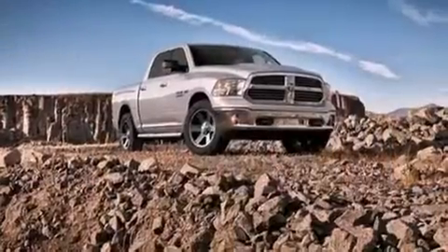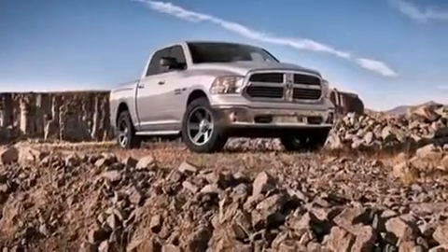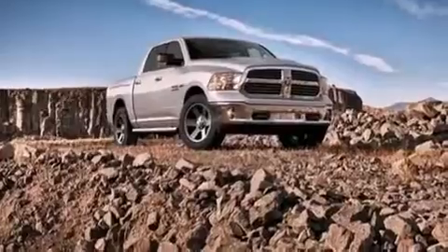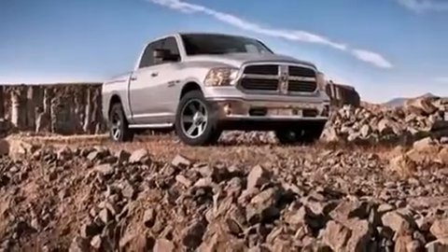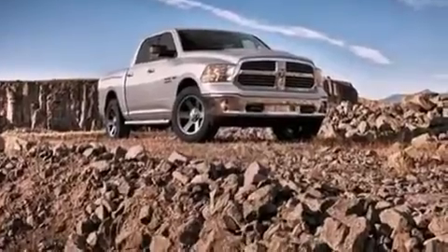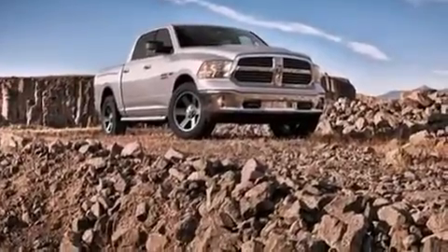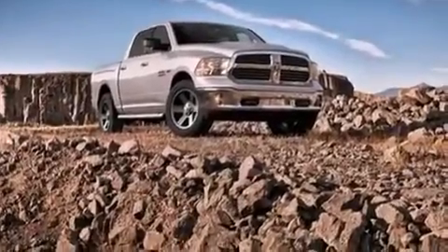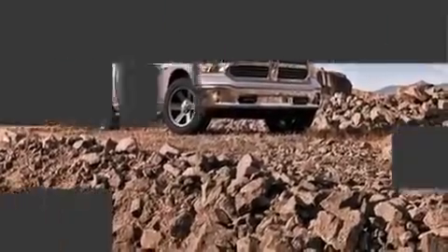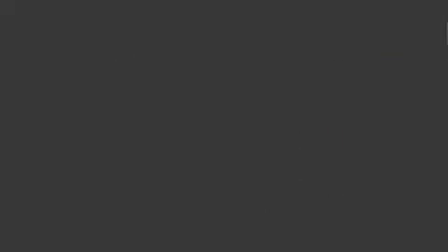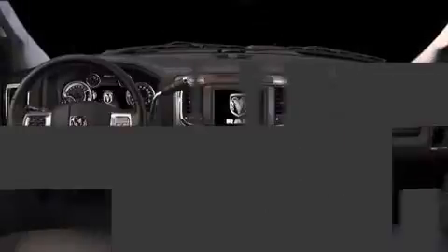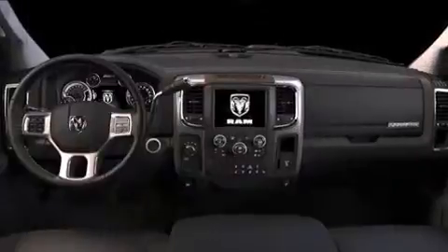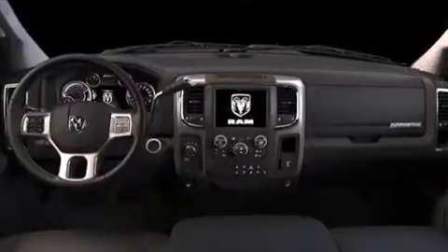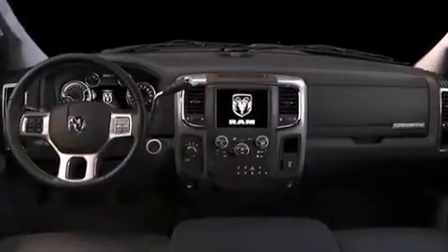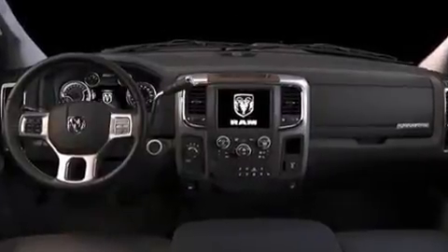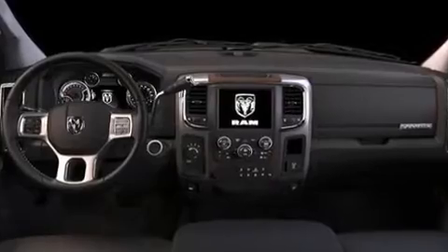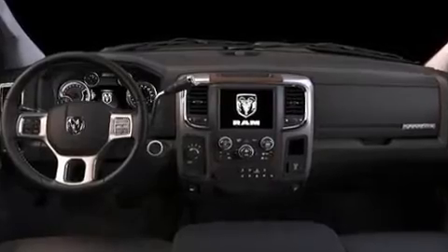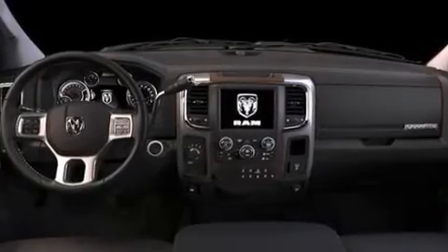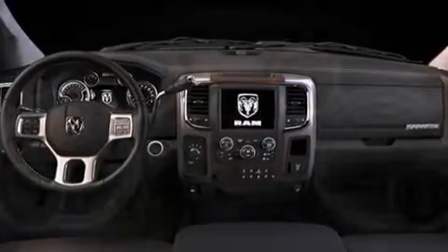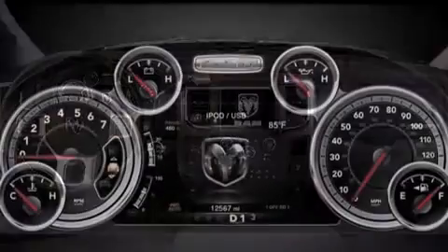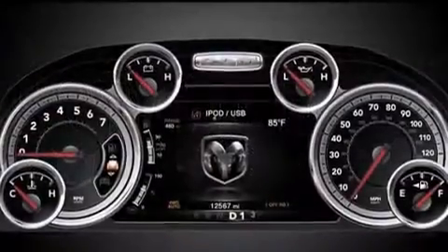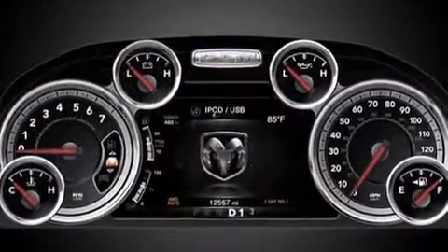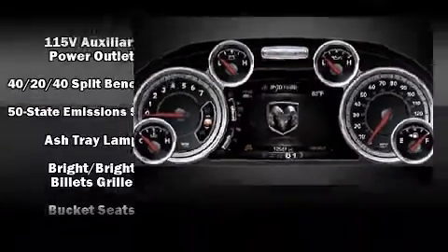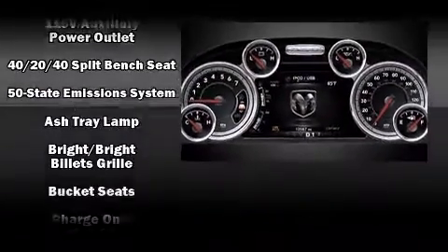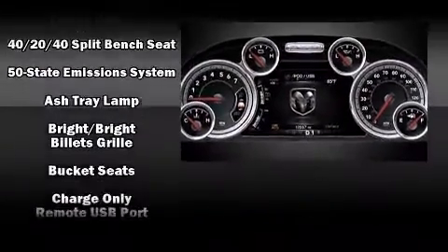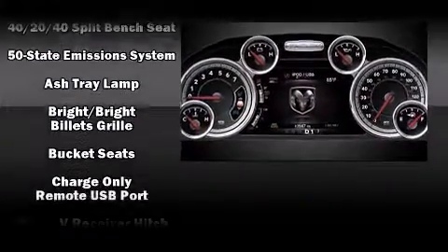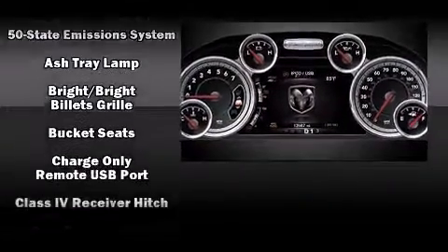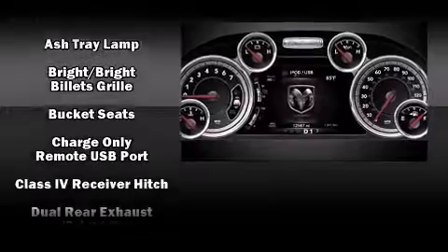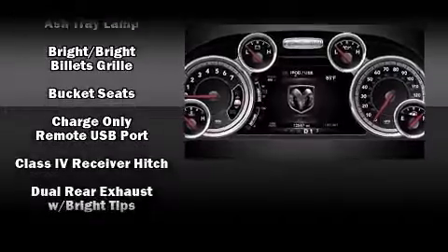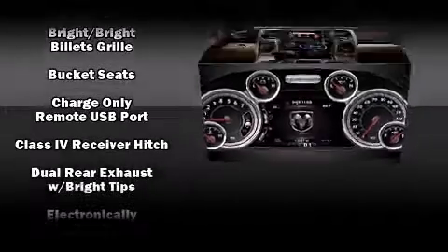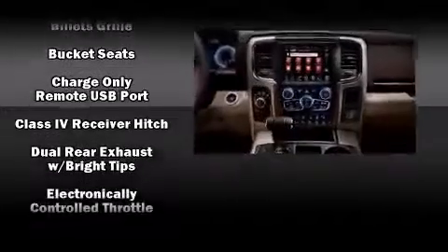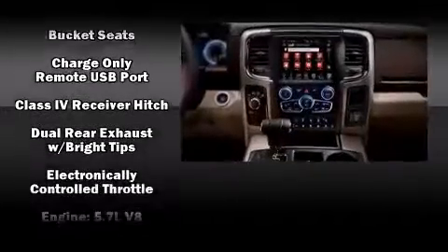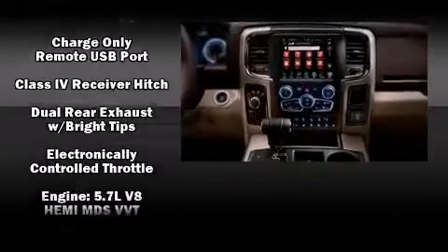It's equipped with tons of terrific amenities, but it won't break your budget, such as remote keyless entry, a tachometer, front fog lights, power door mirrors and heated door mirrors, a trailer hitch, and power windows.